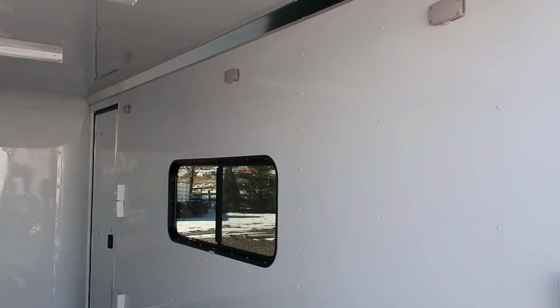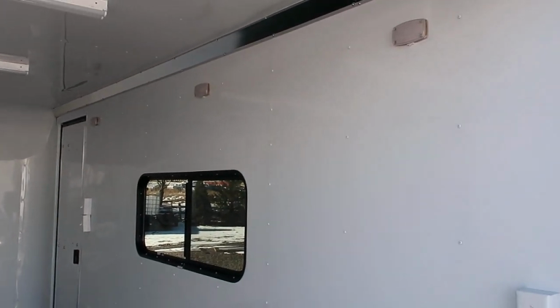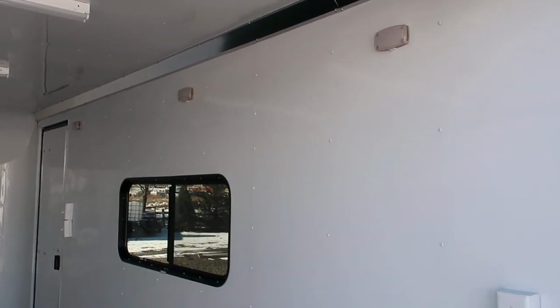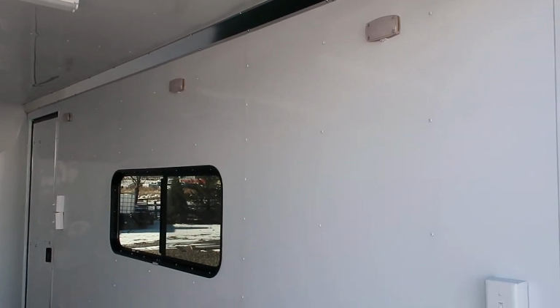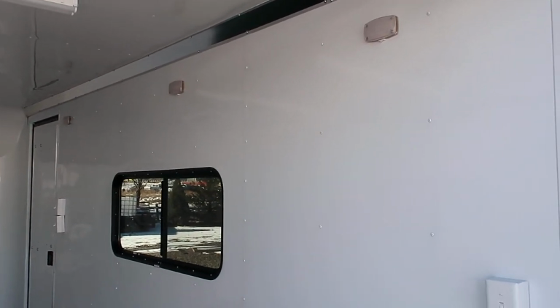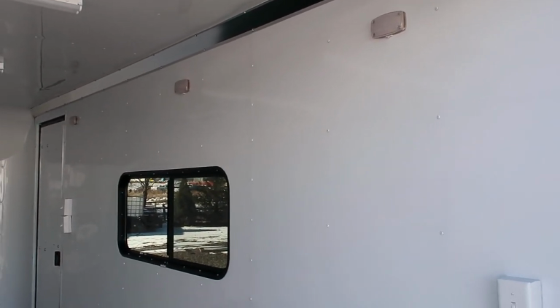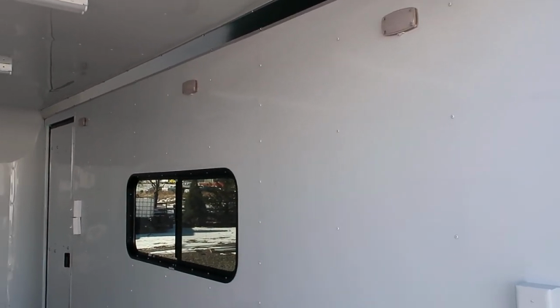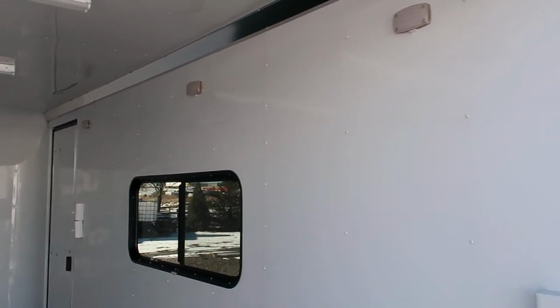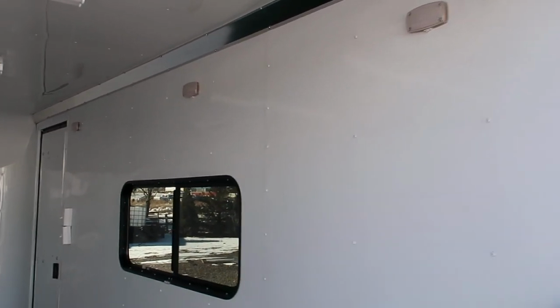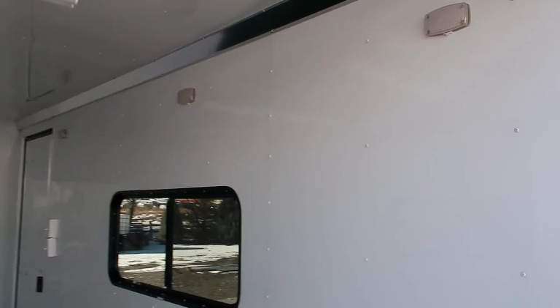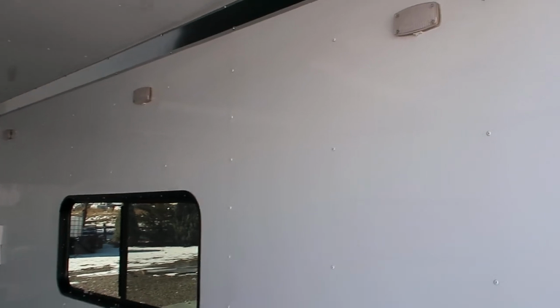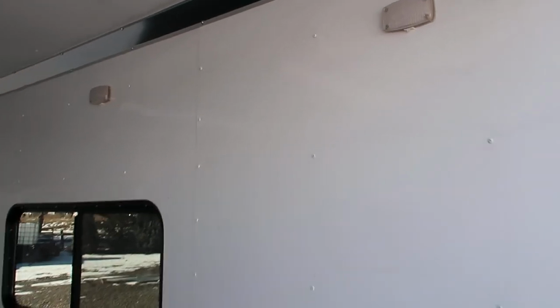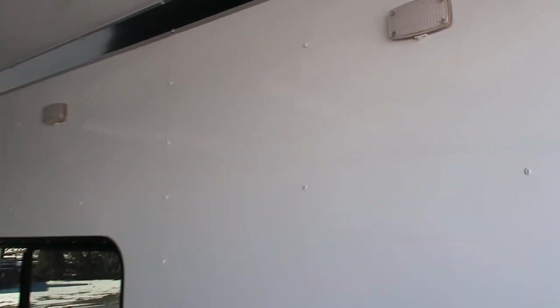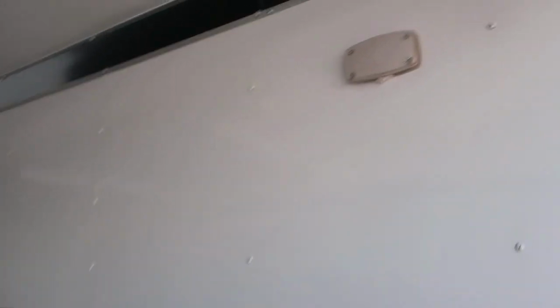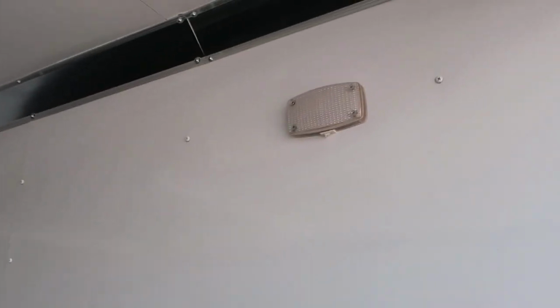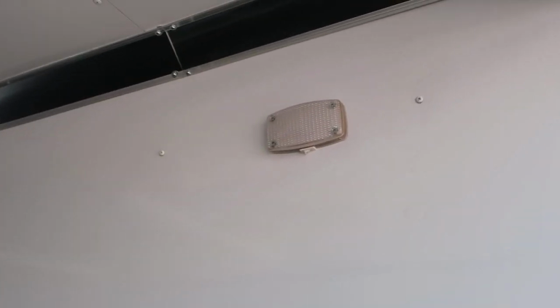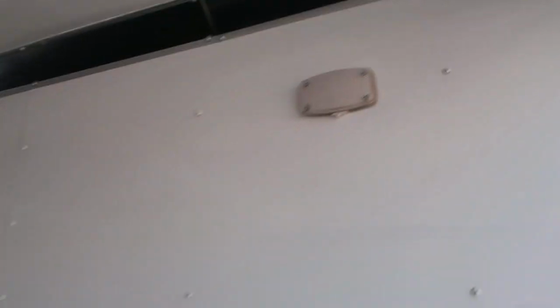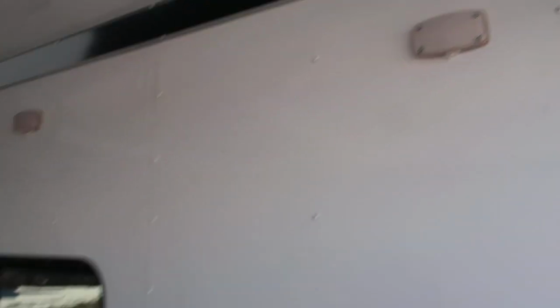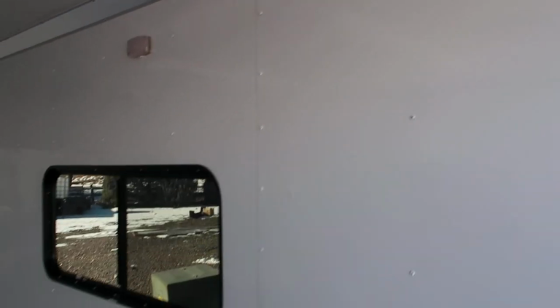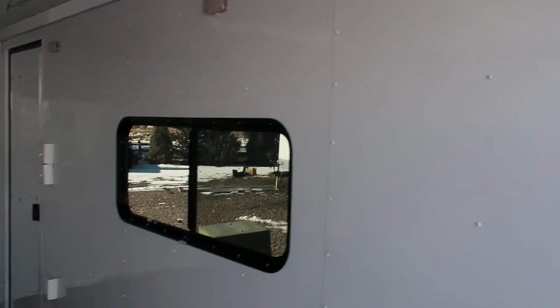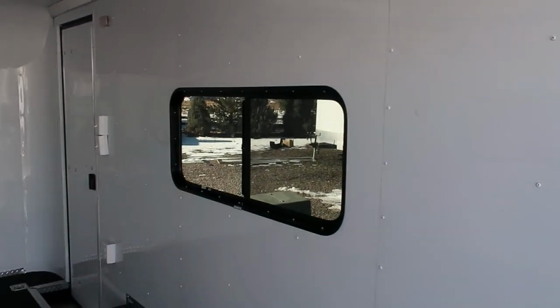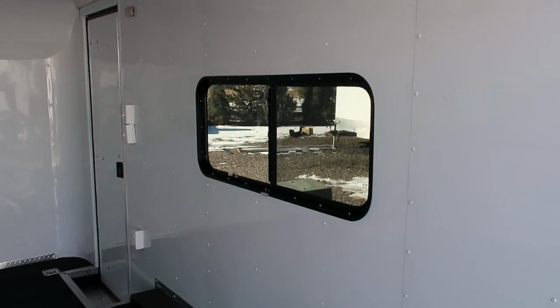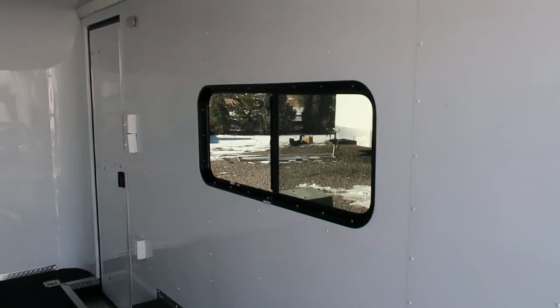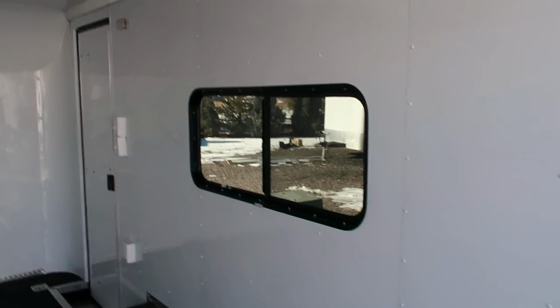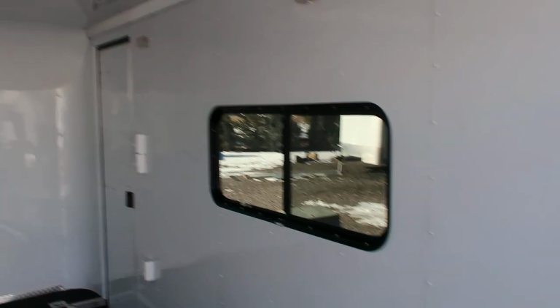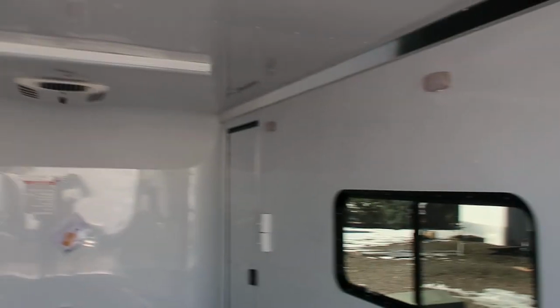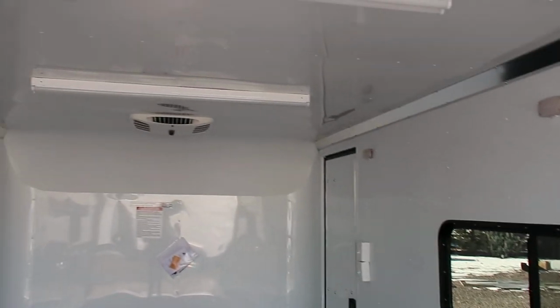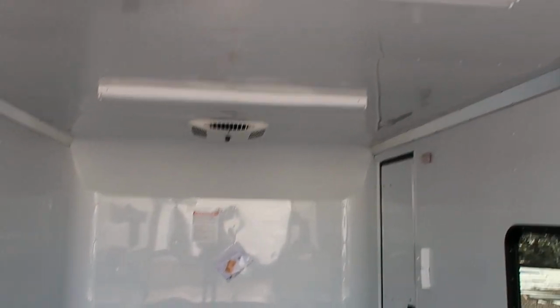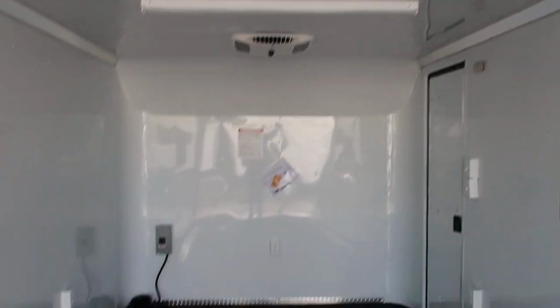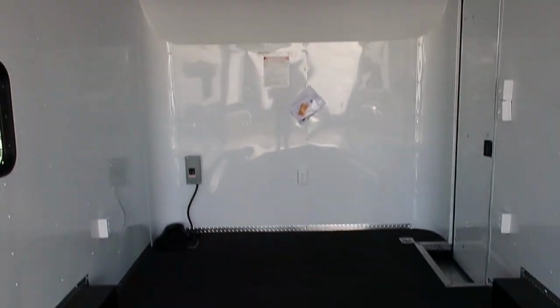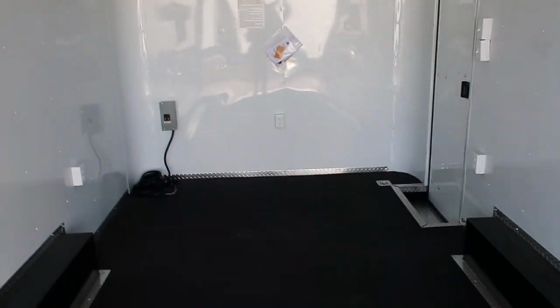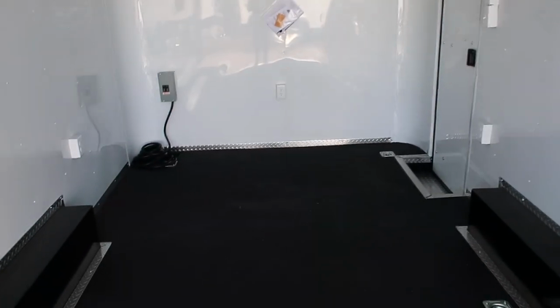Three interior LED puck lights — these are really bright, efficient little lights. They do have toggle switches on them as well, so you can control all the light or none. And then with your 30-amp service, let's talk about that.